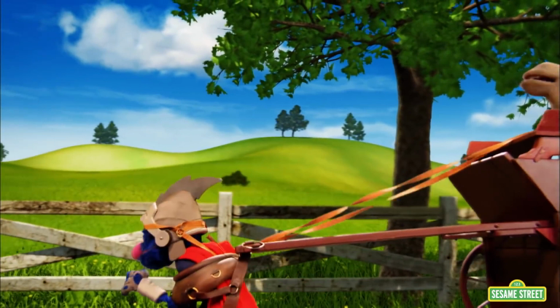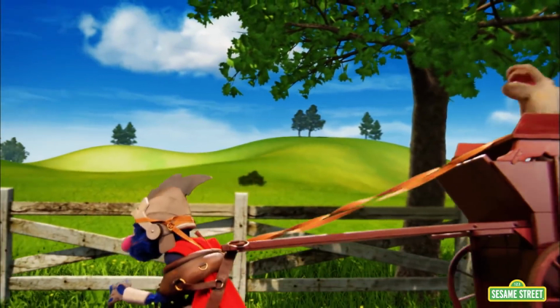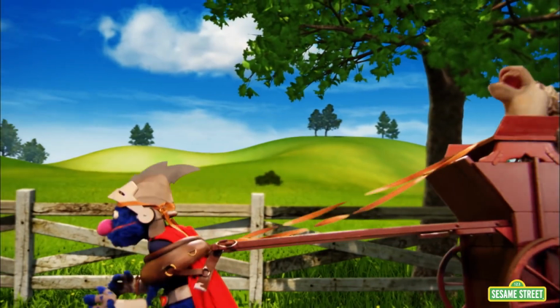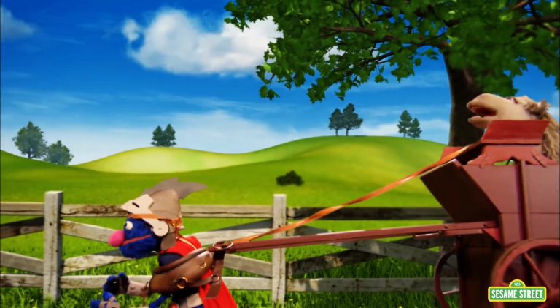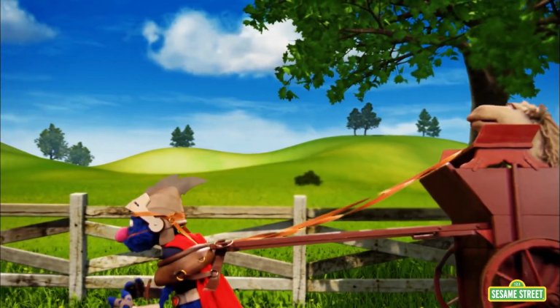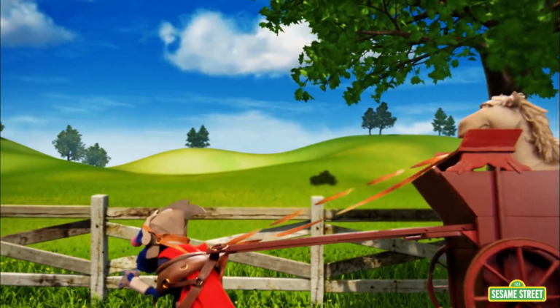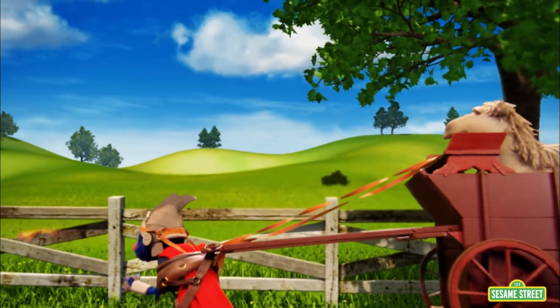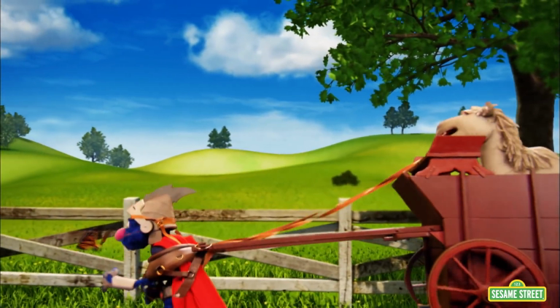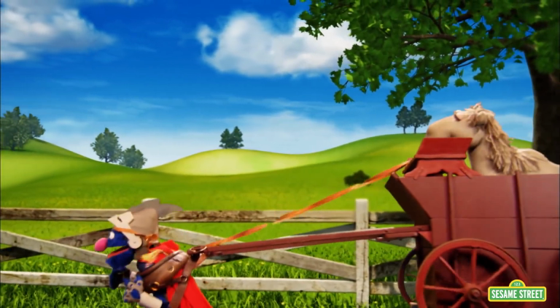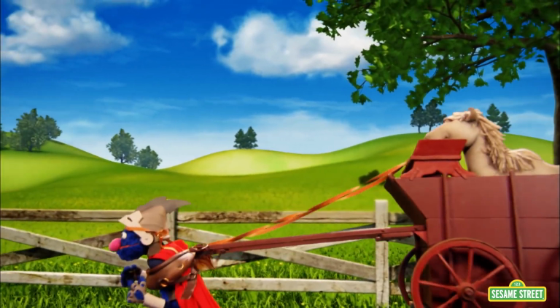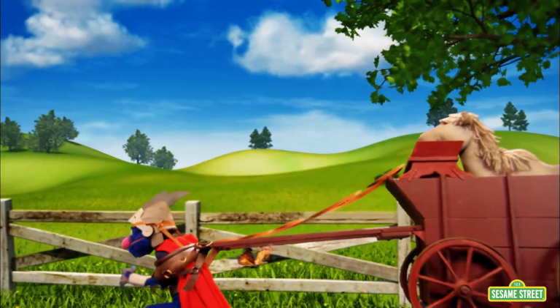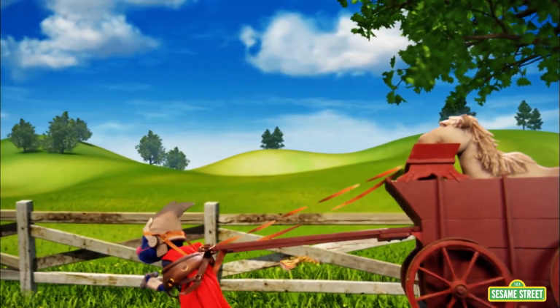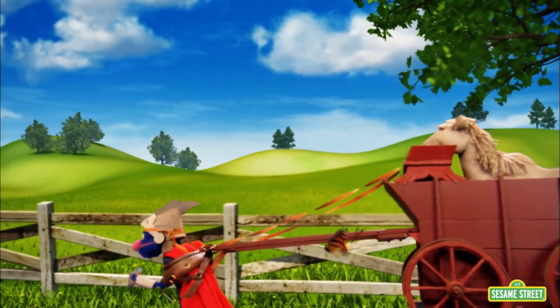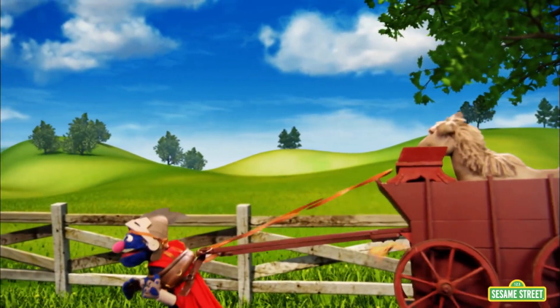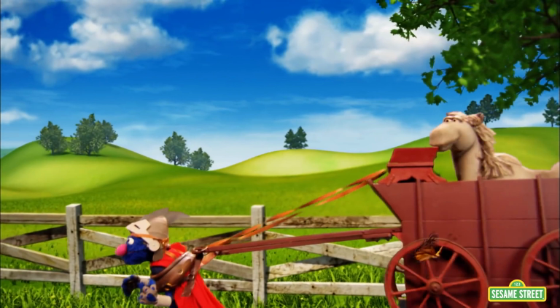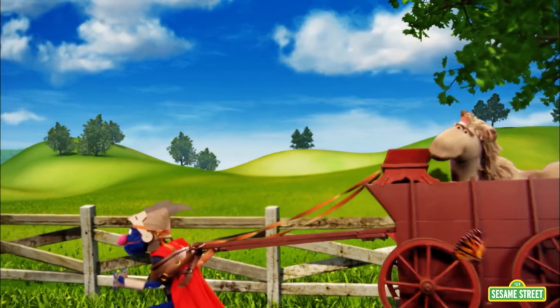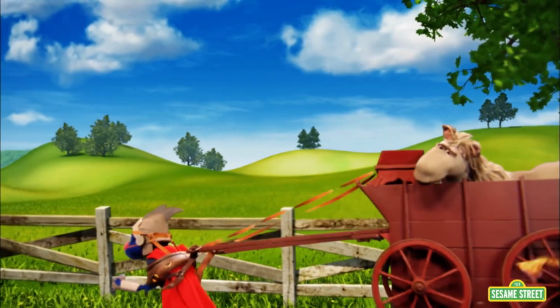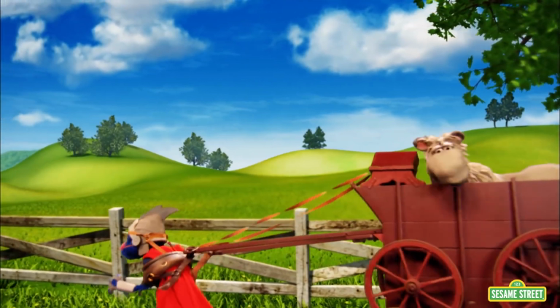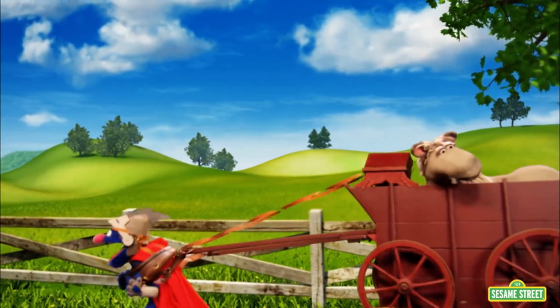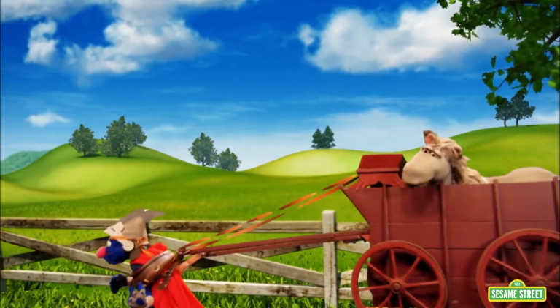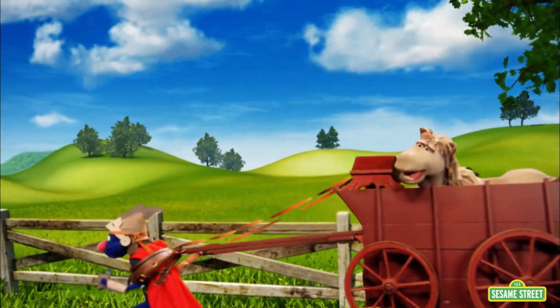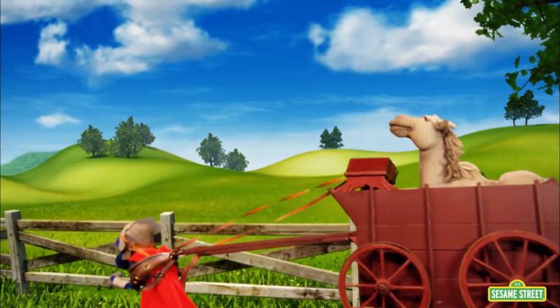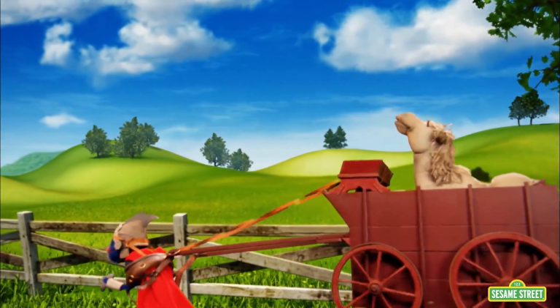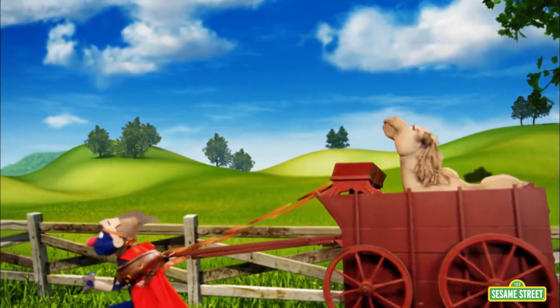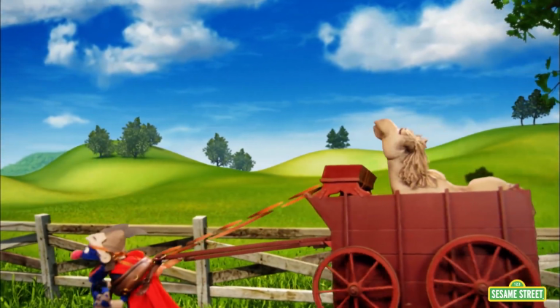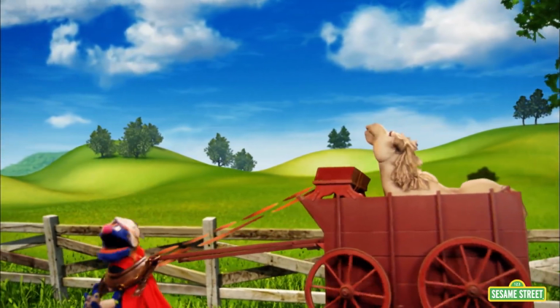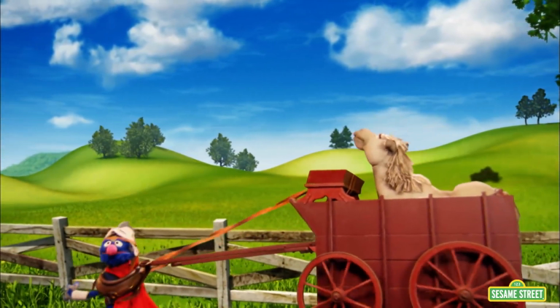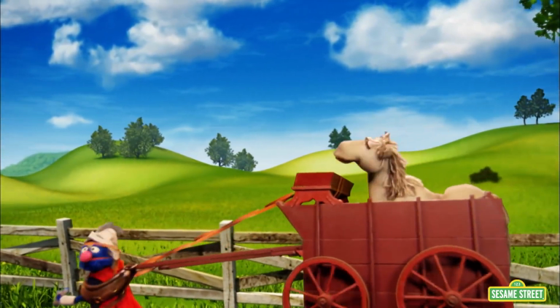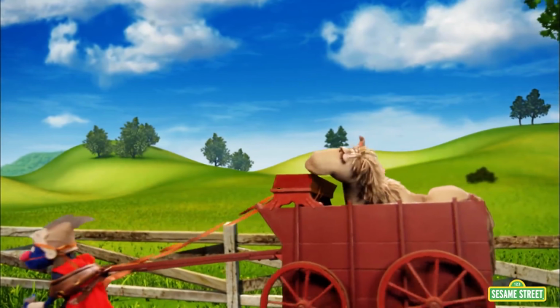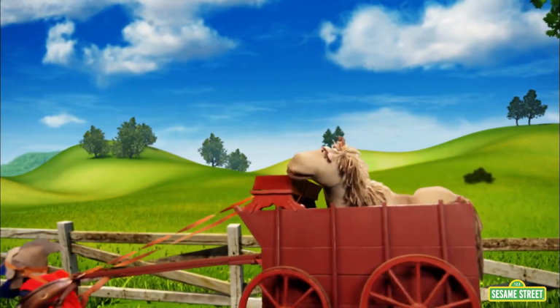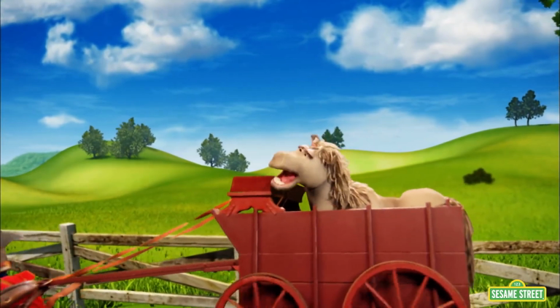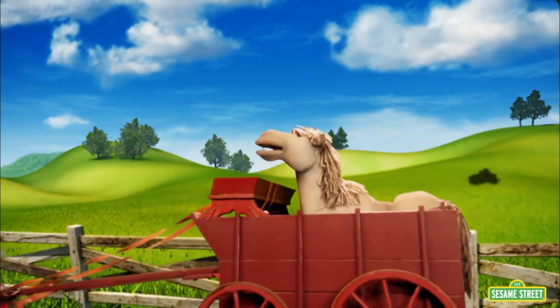Yee-haw! And so our superhero has learned that it takes a lot of force to pull something big and heavy, like a cart. This has been a very moving experience! Giddy-up, Super Grover!